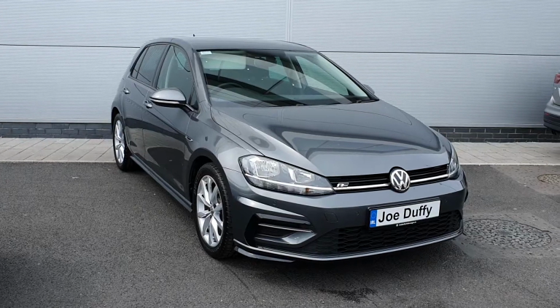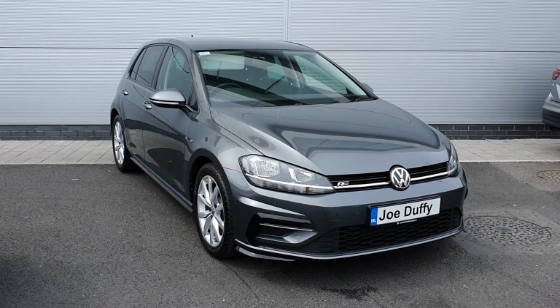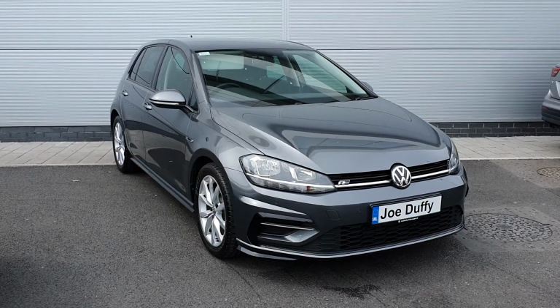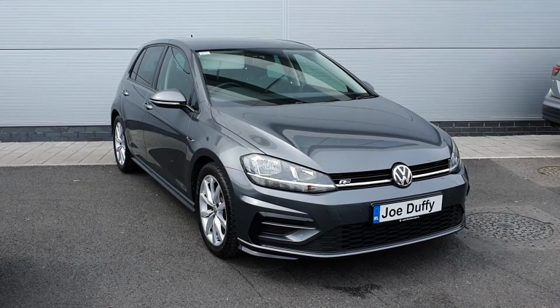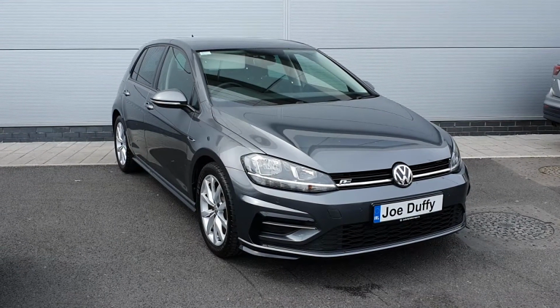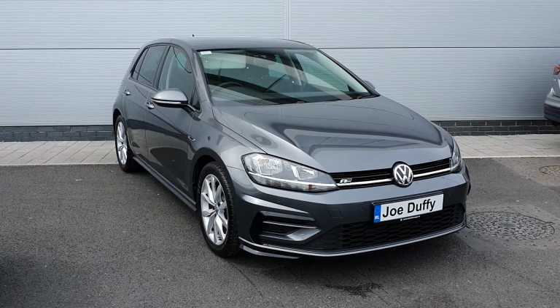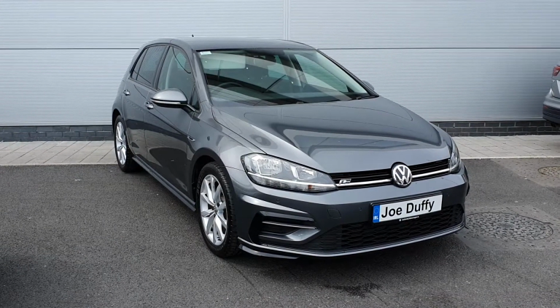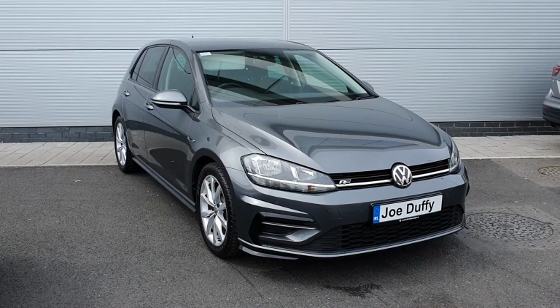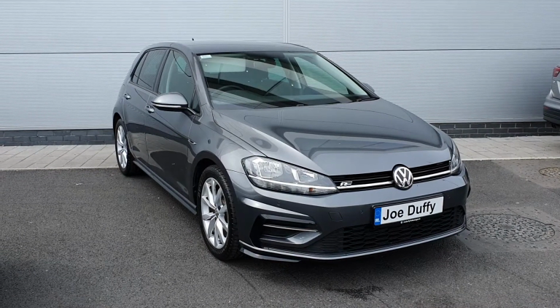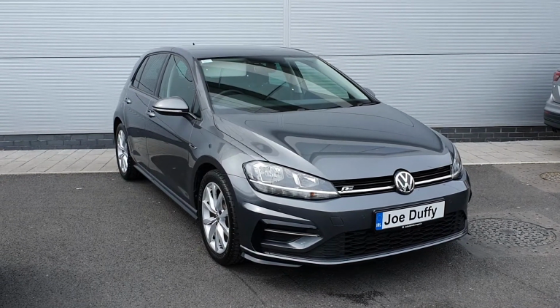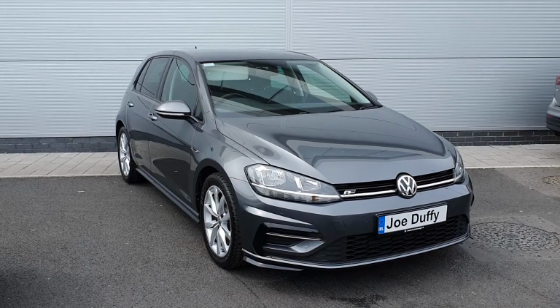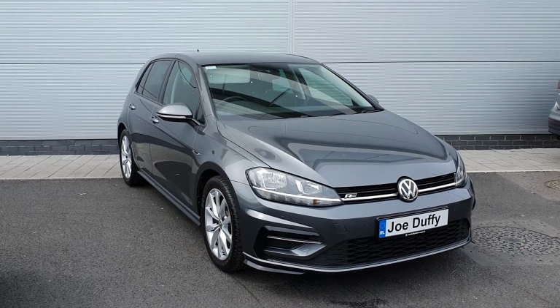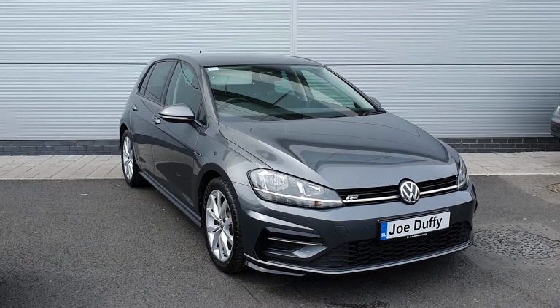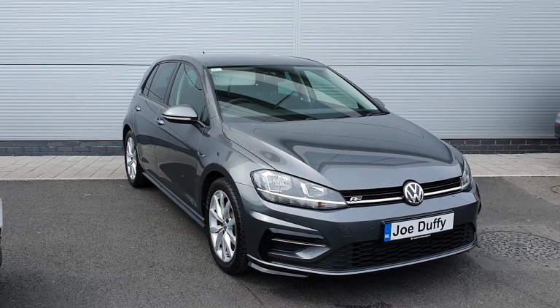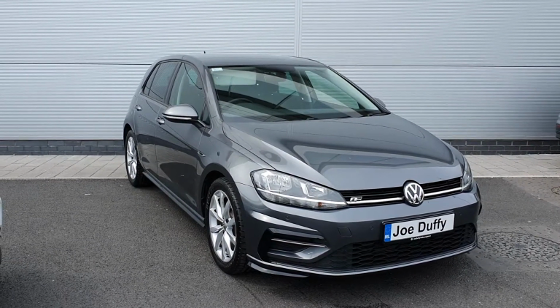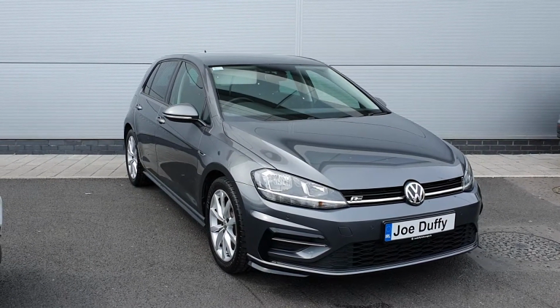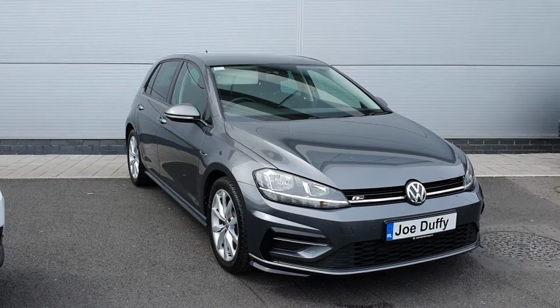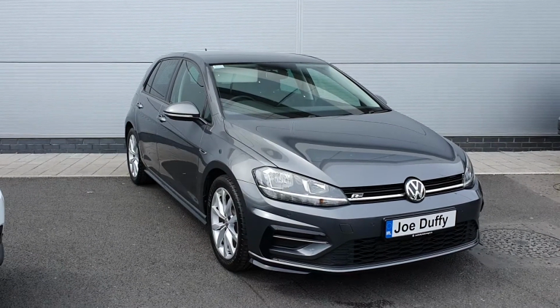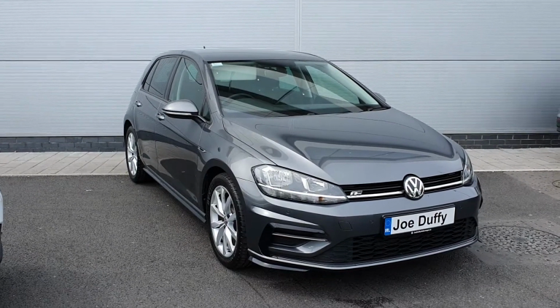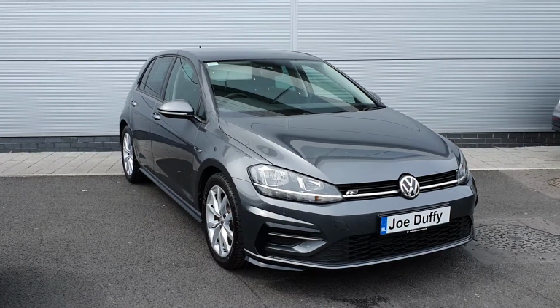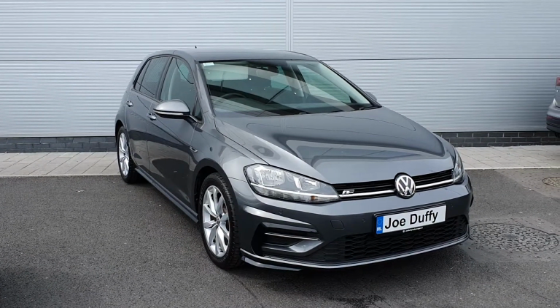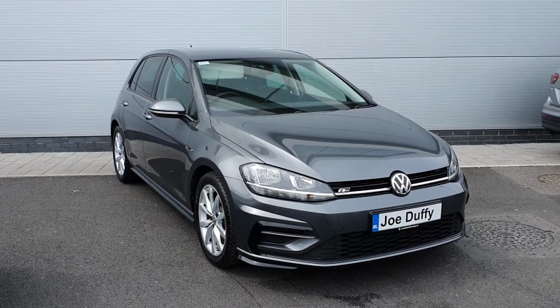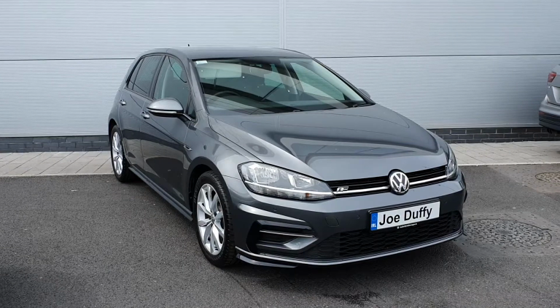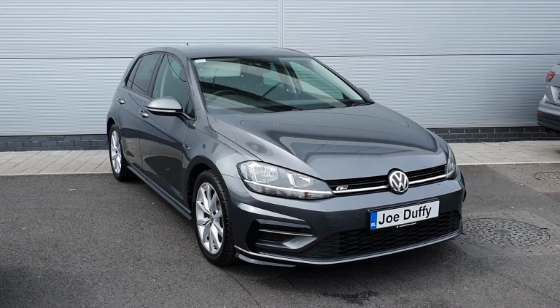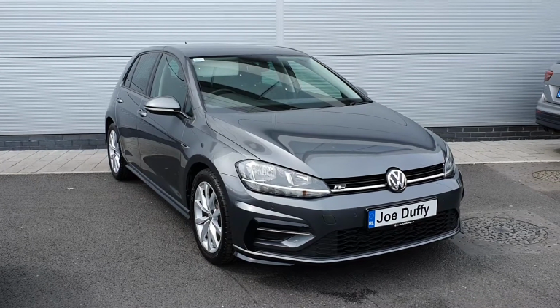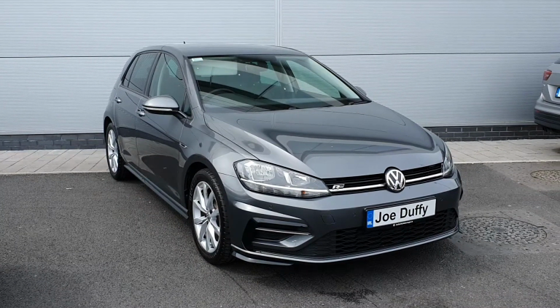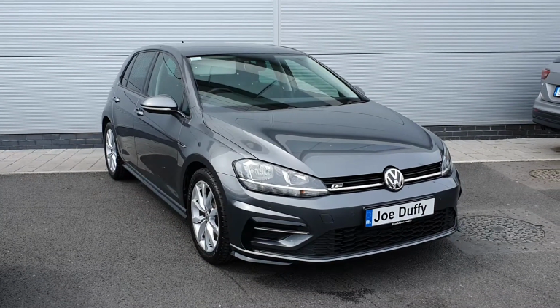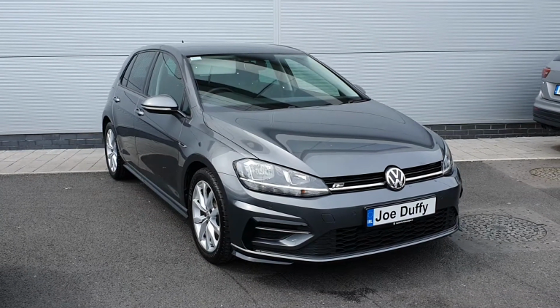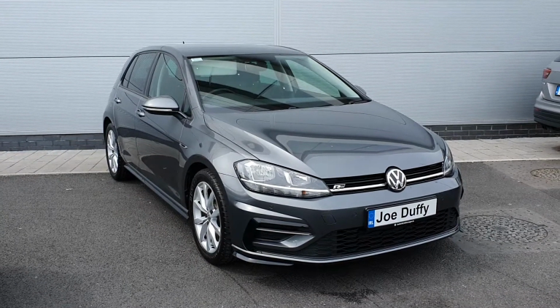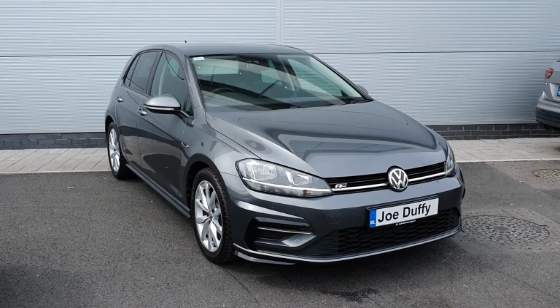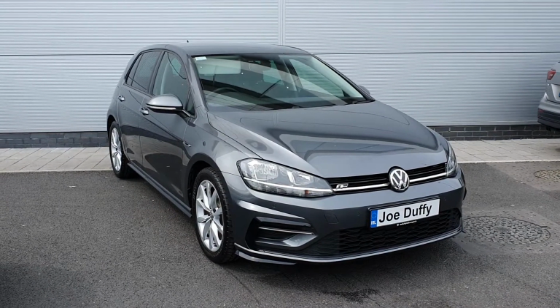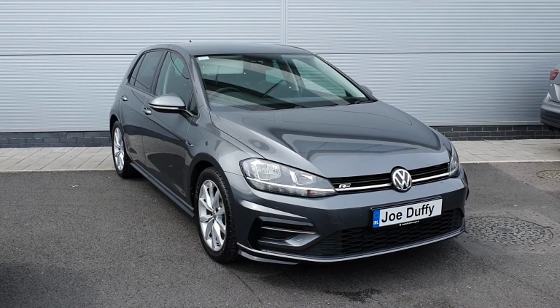Hello and welcome to Joe Duffy Volkswagen North Dublin. My name is Megan. Here we have a 2017 Volkswagen Golf. This is an R-Line model, it's a 1 litre petrol, 115 brake horsepower, with 75,000 kilometres on the clock.